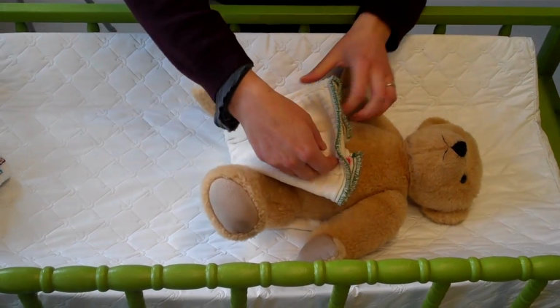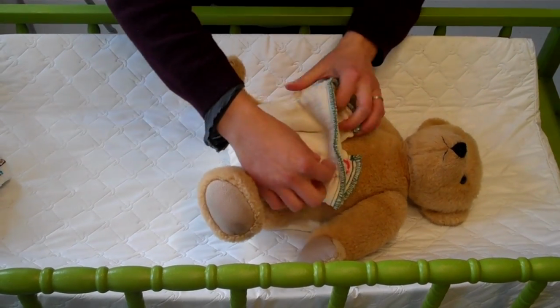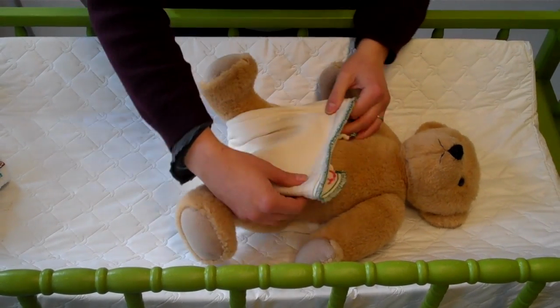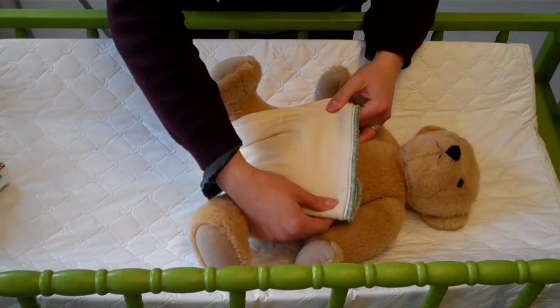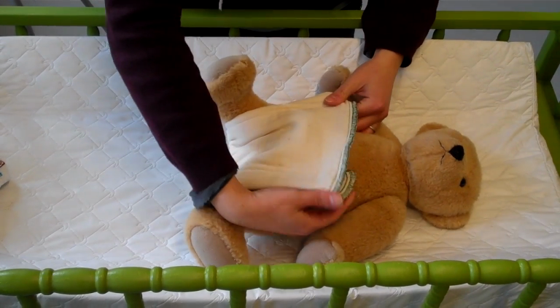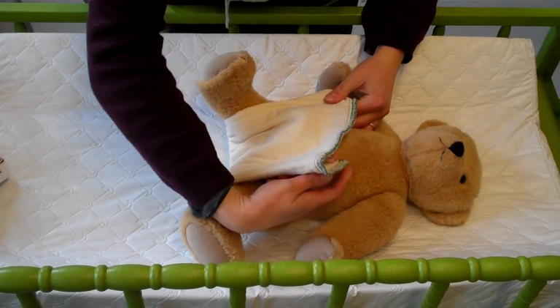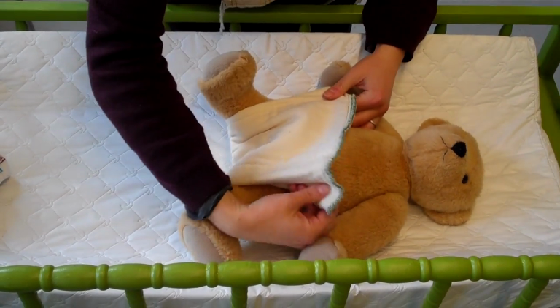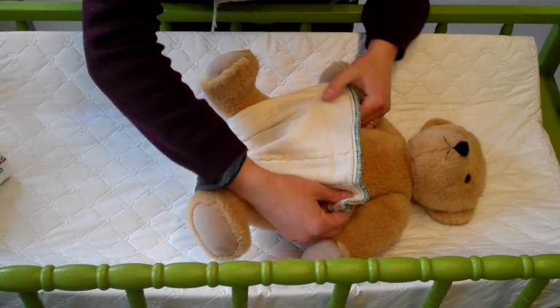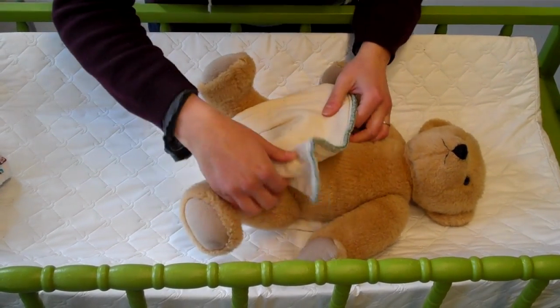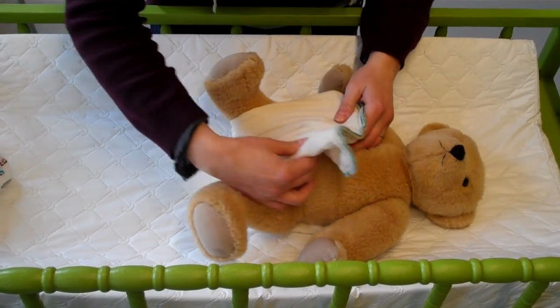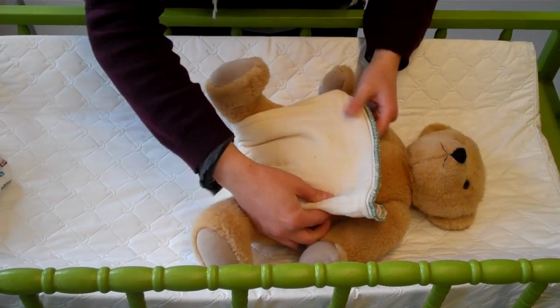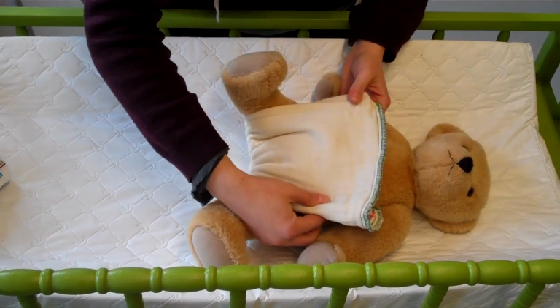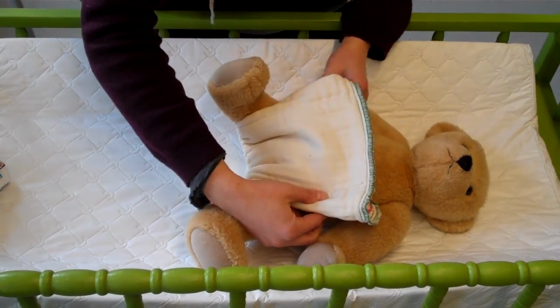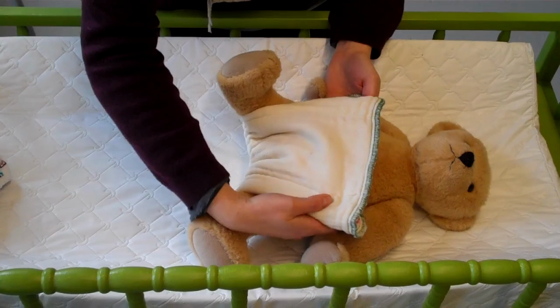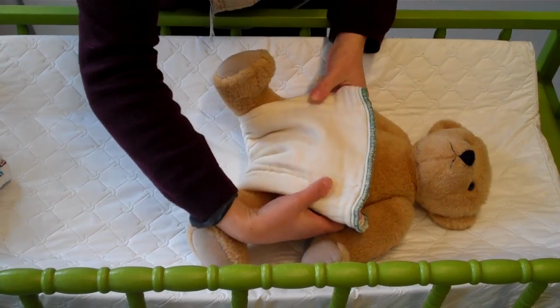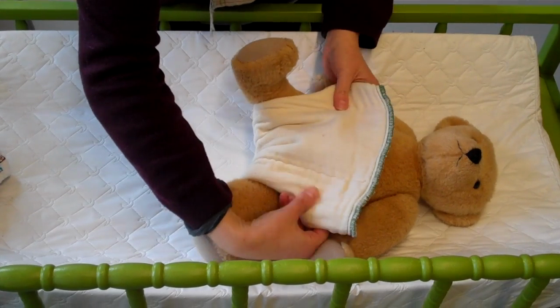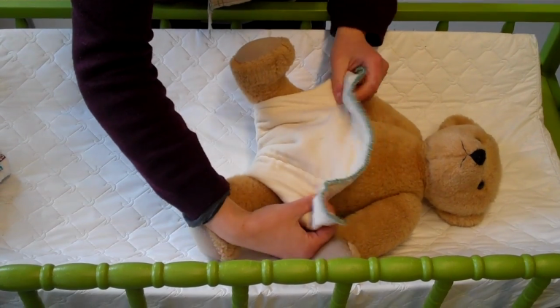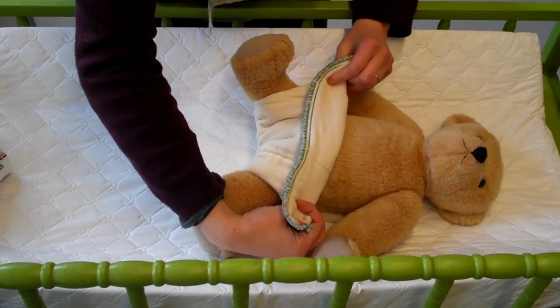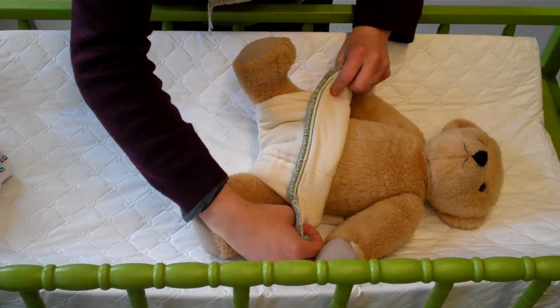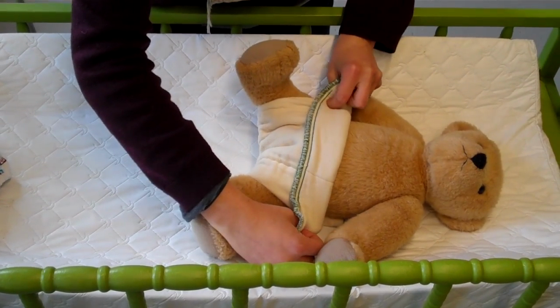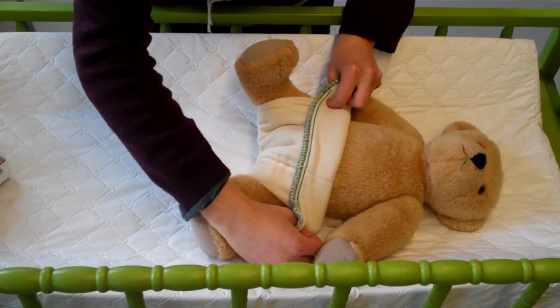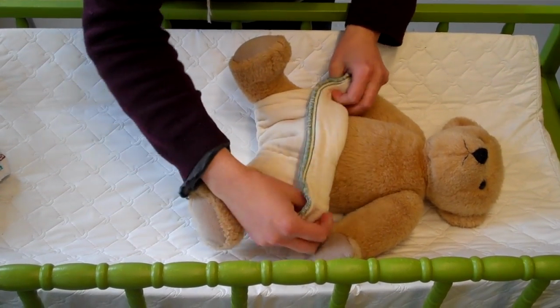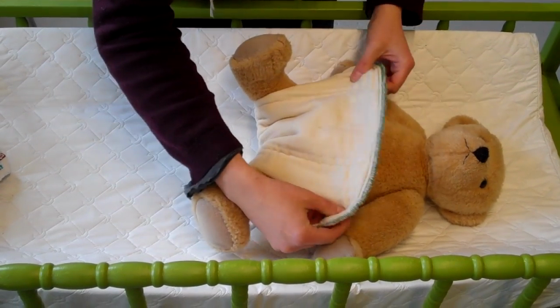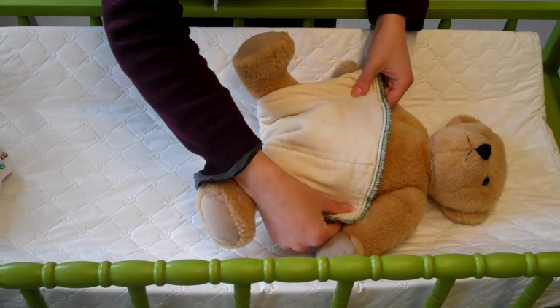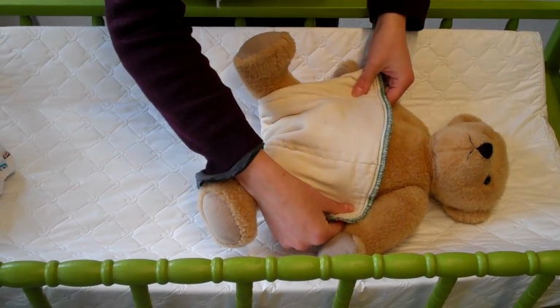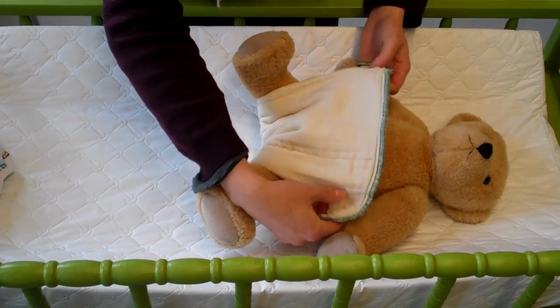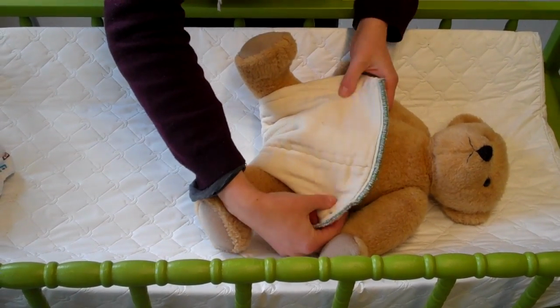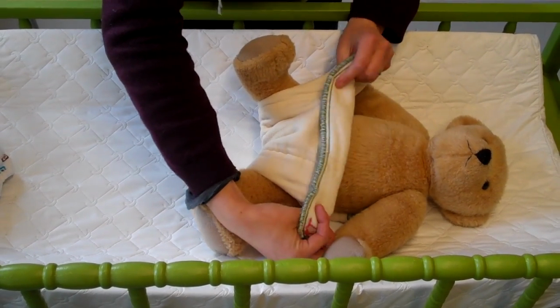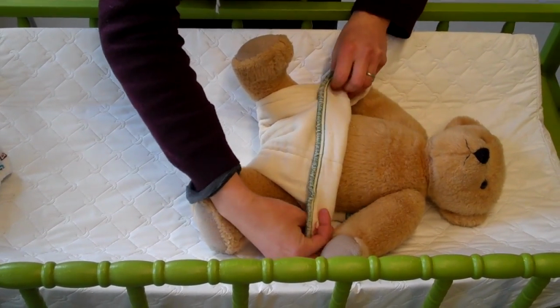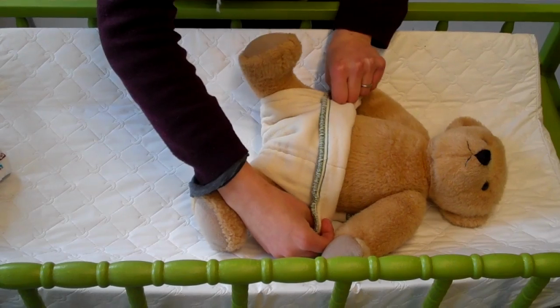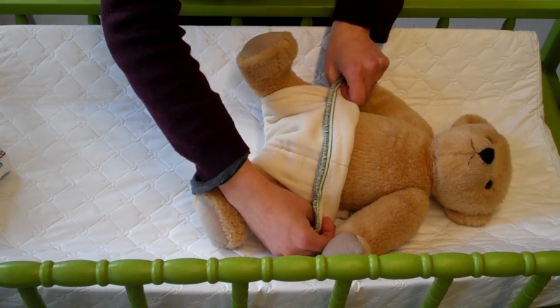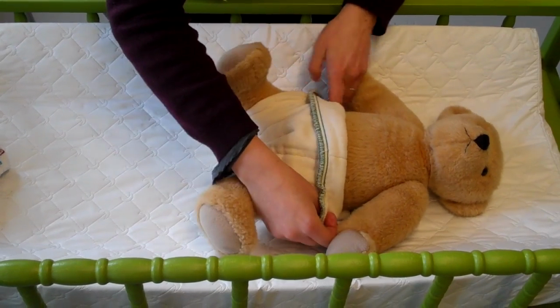If there's too much room here, if the diaper's too big, you can fold it down, or you can just leave it open. We're going to fold this one down for this baby.